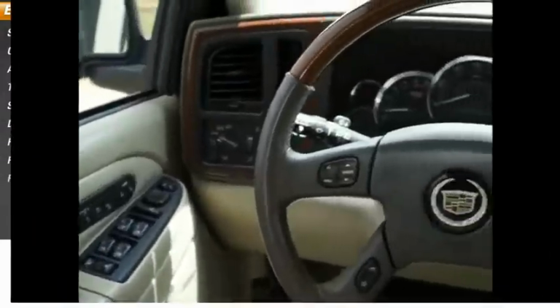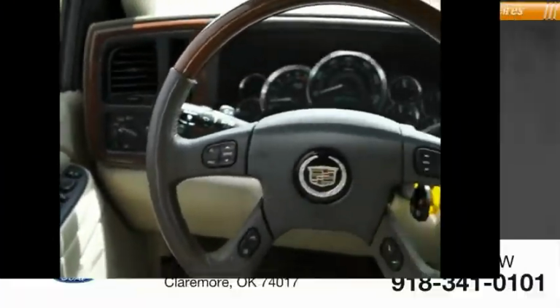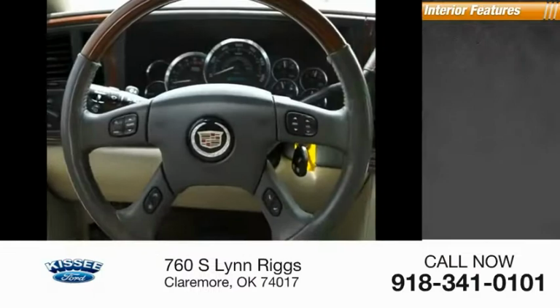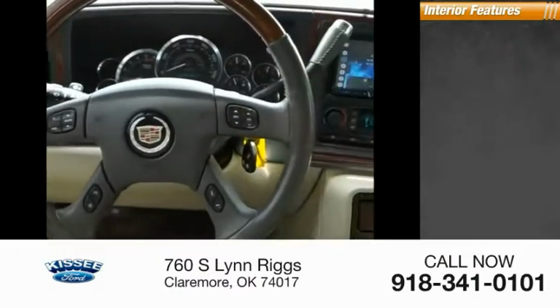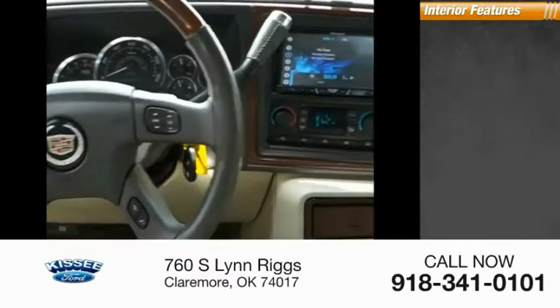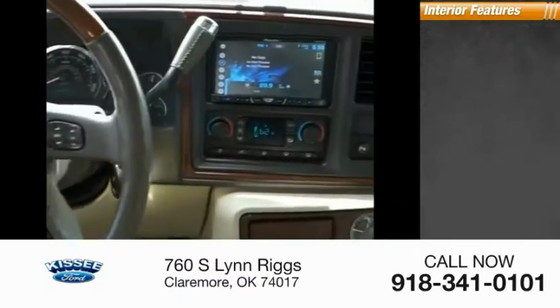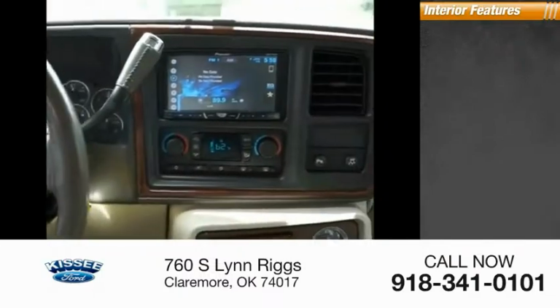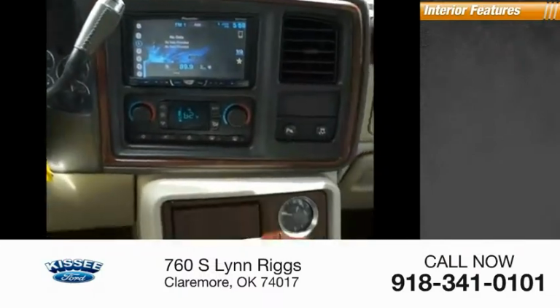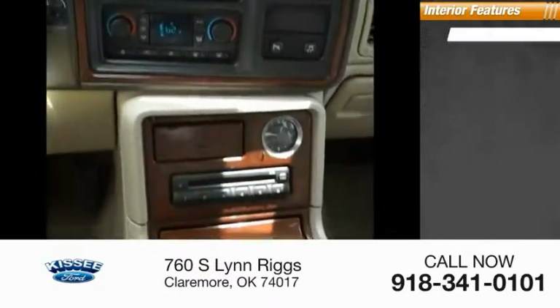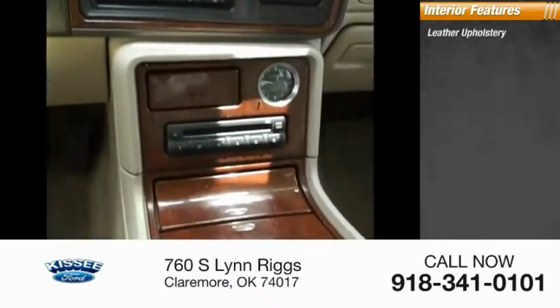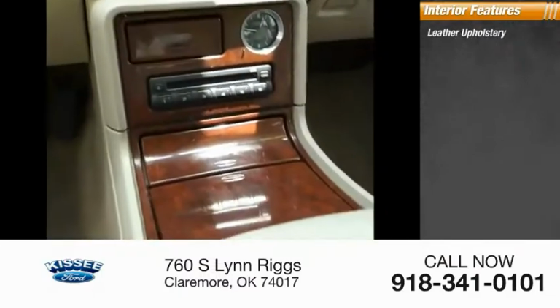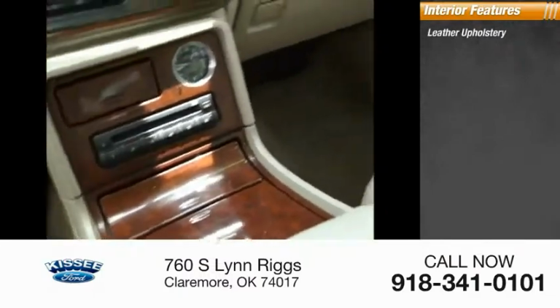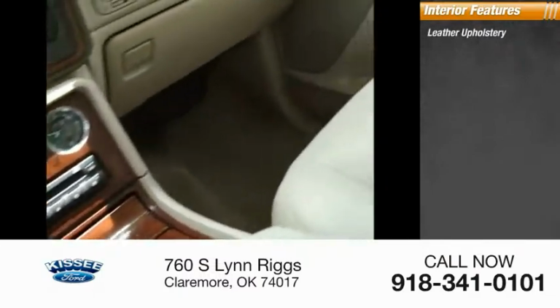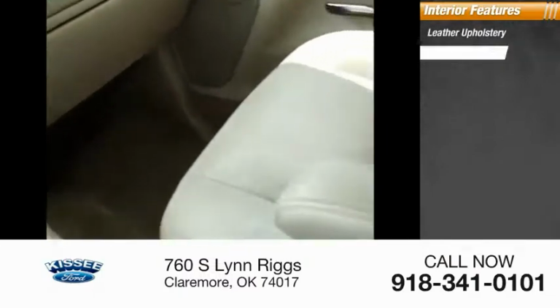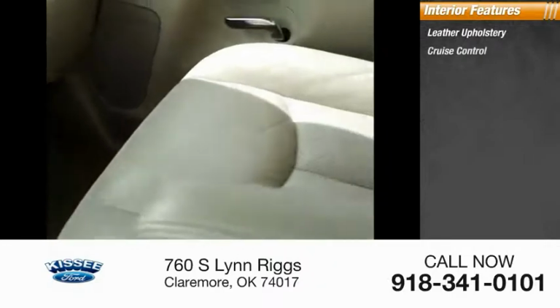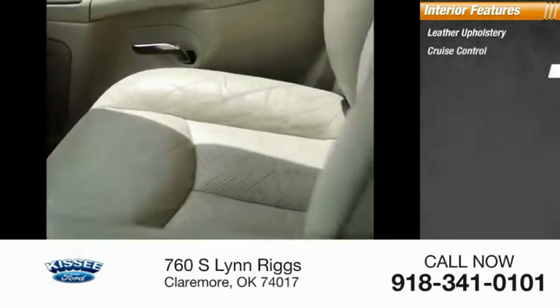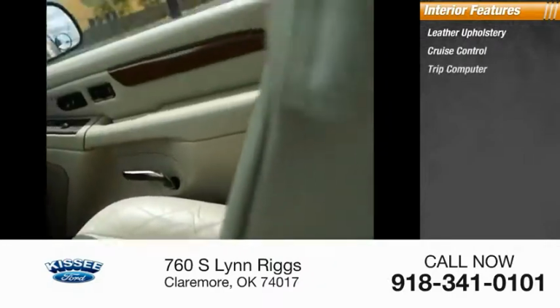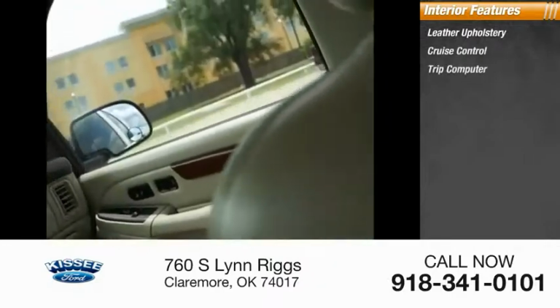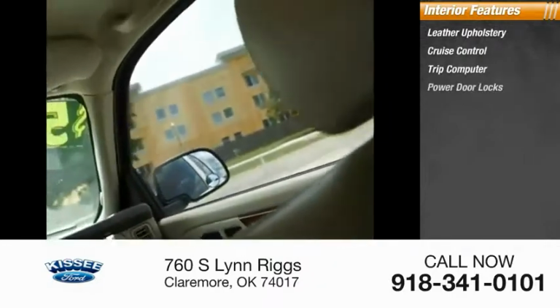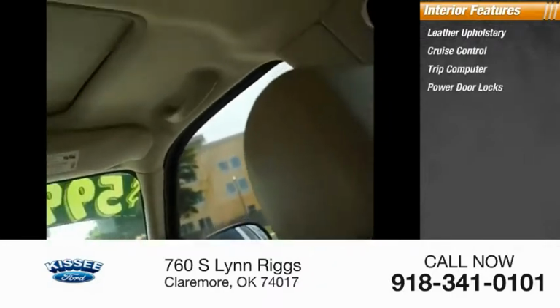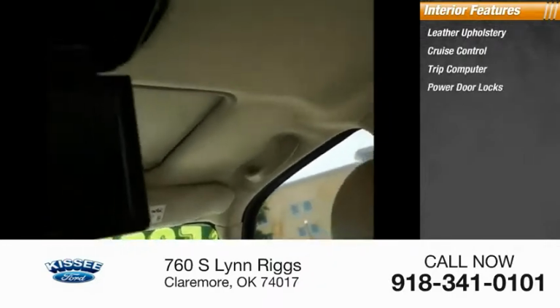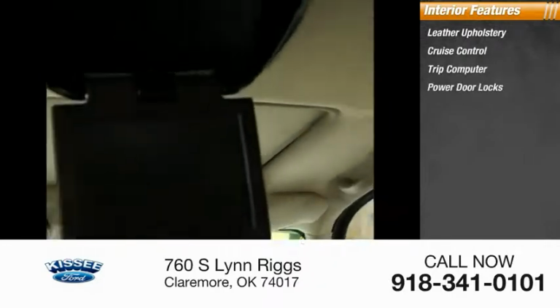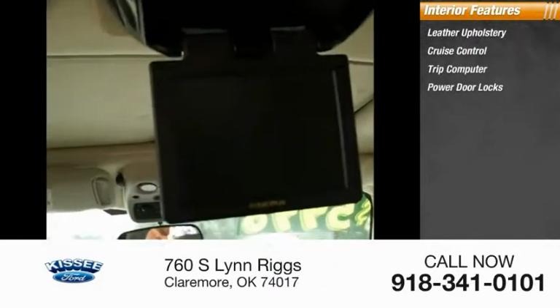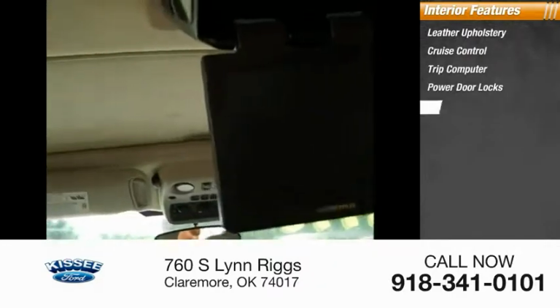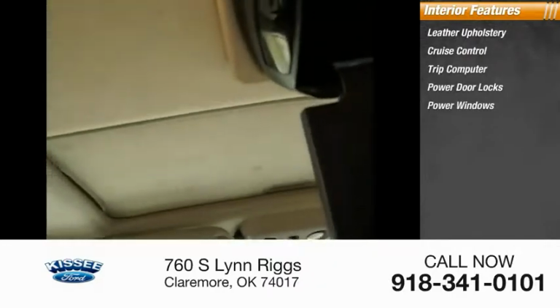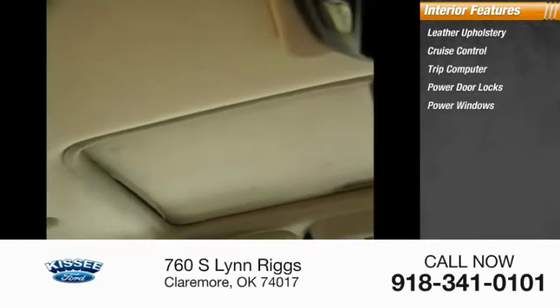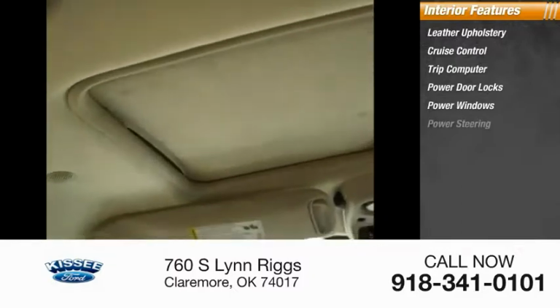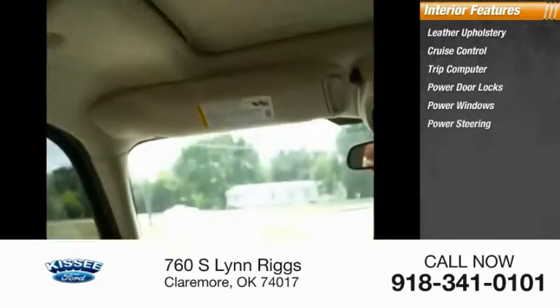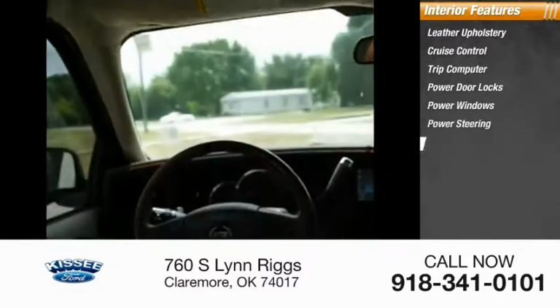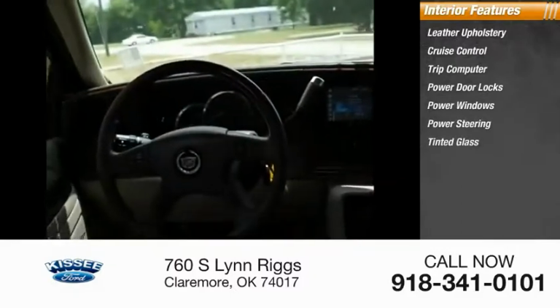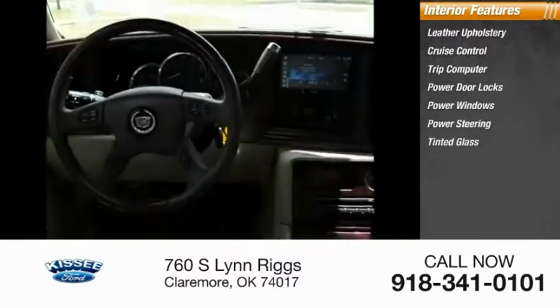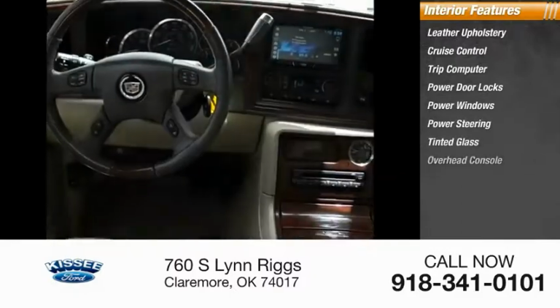Inside you'll find leather upholstery, cruise control, trip computer, power door locks, power windows, power steering, tinted glass, overhead console, universal garage door opener, and AM-FM stereo radio.